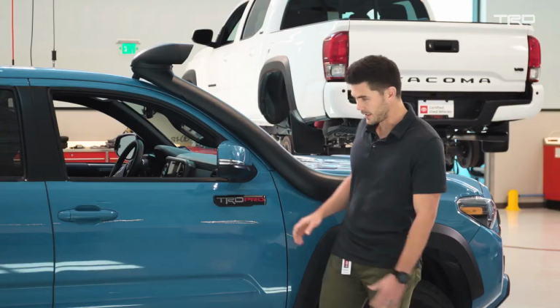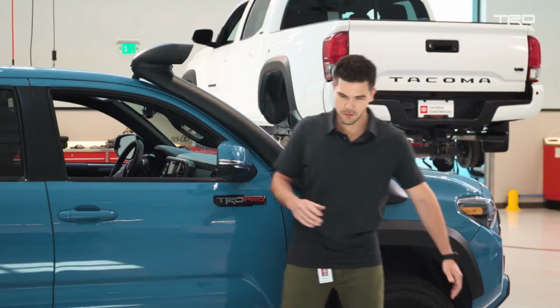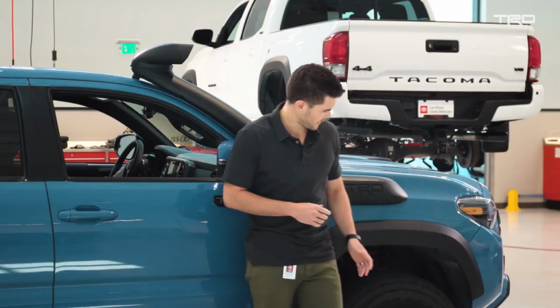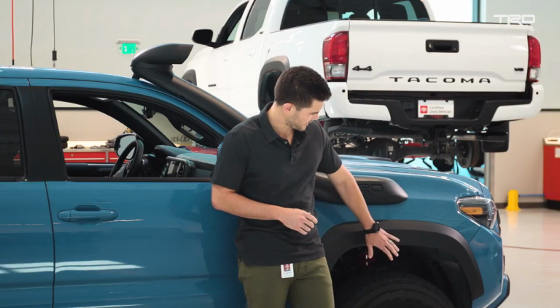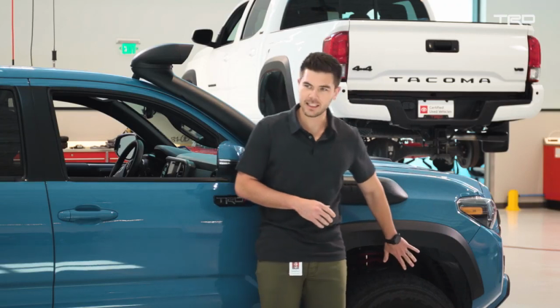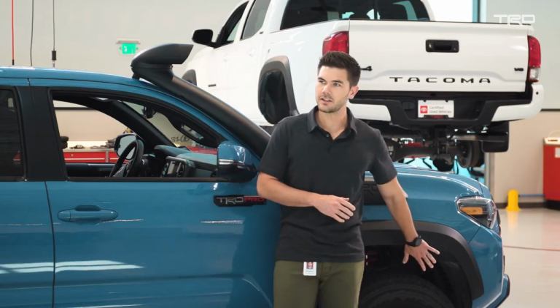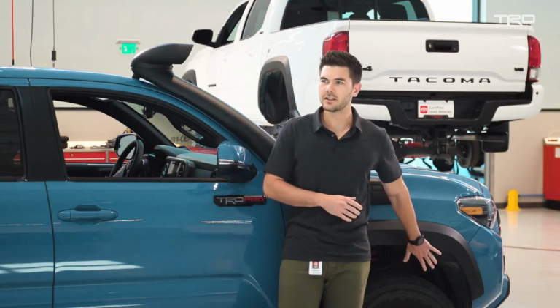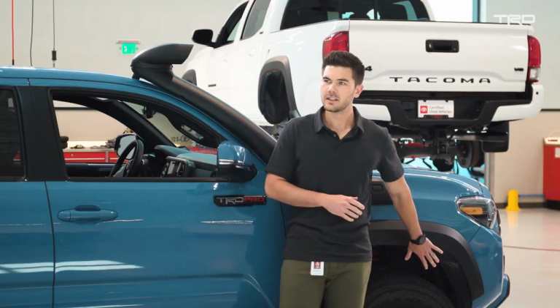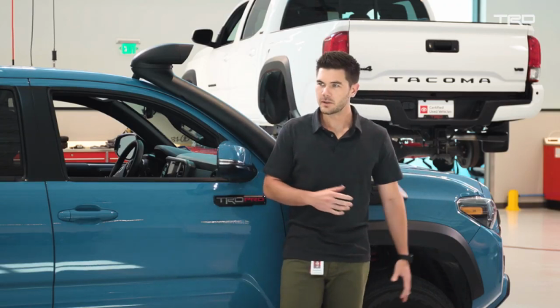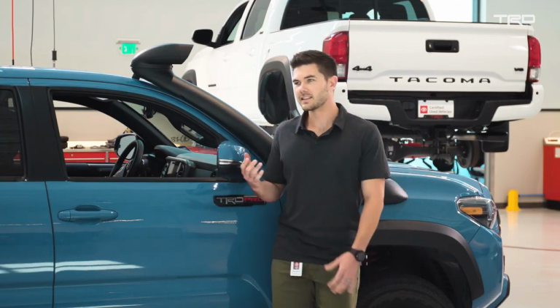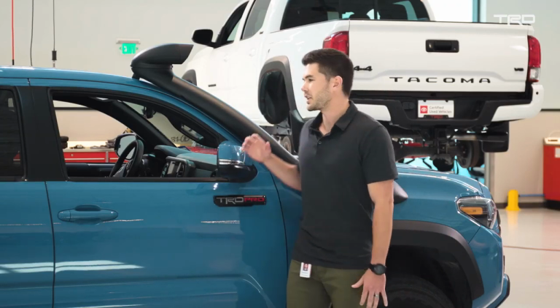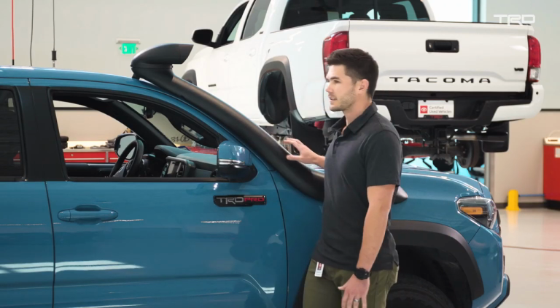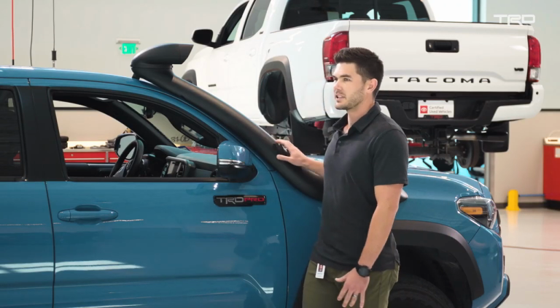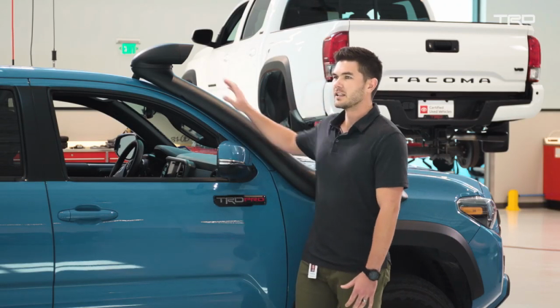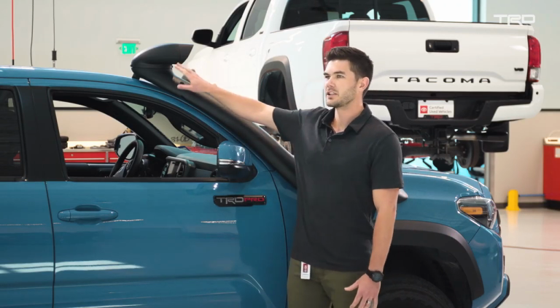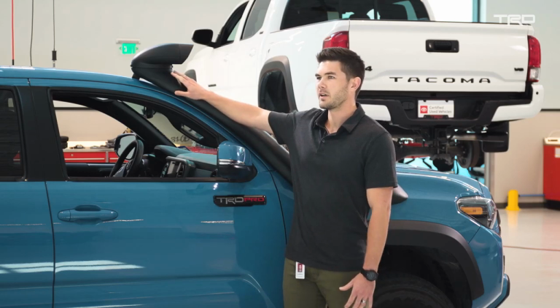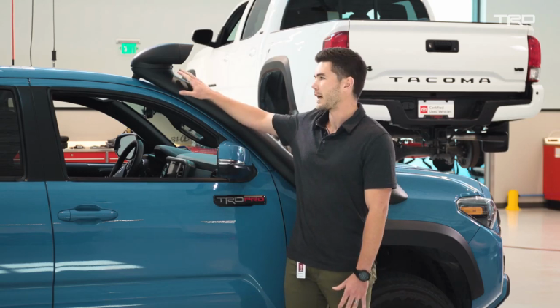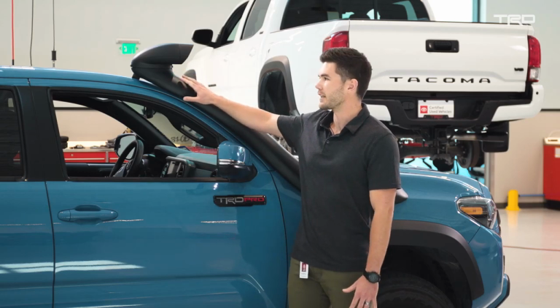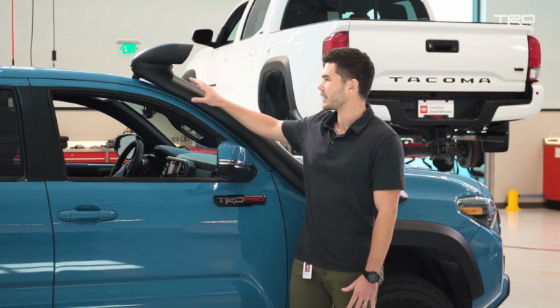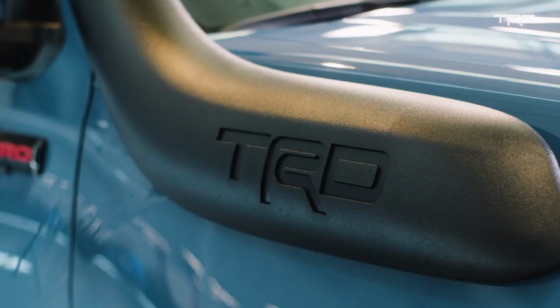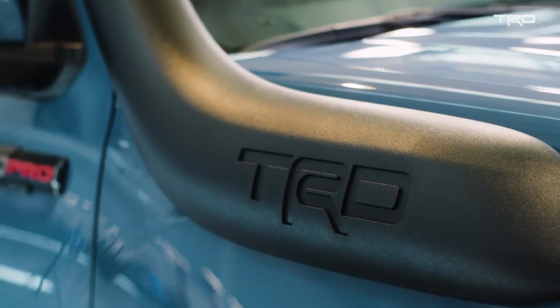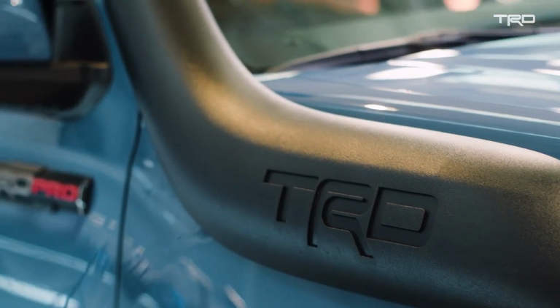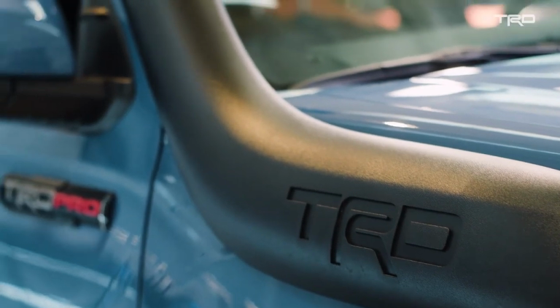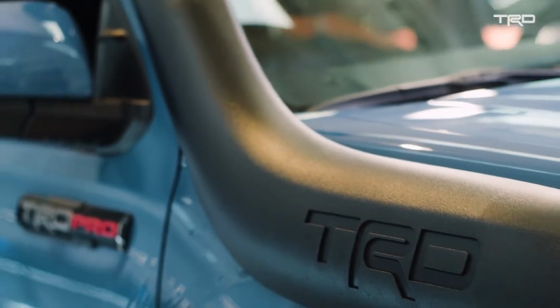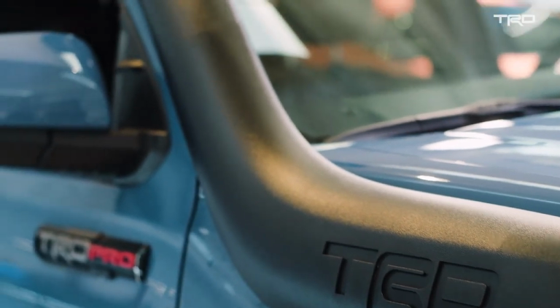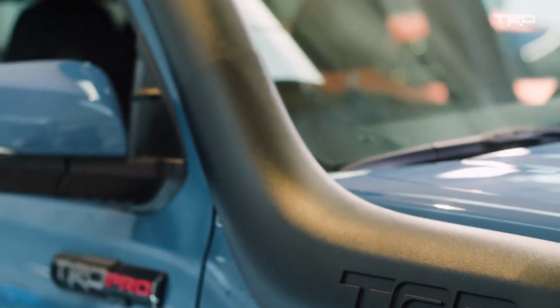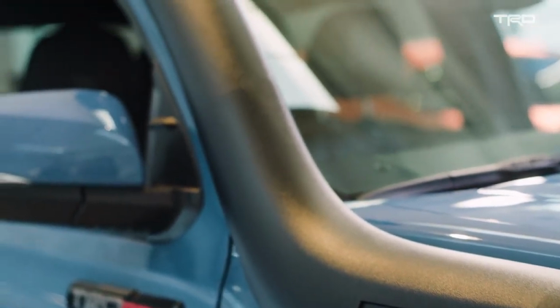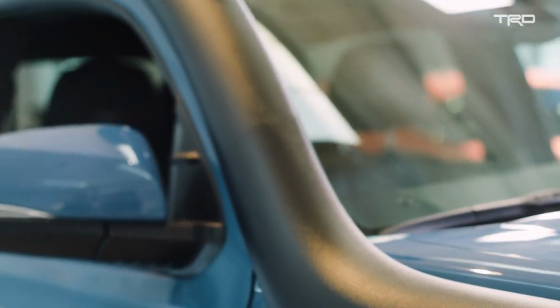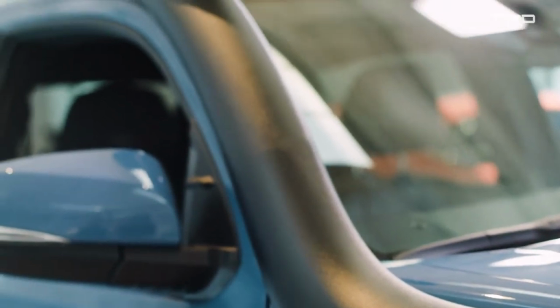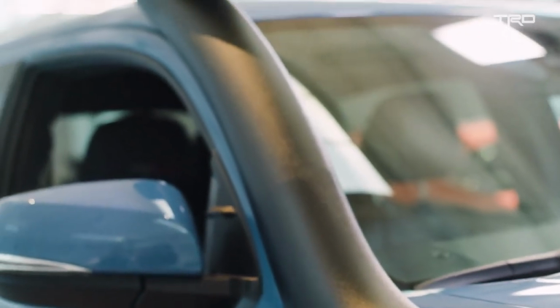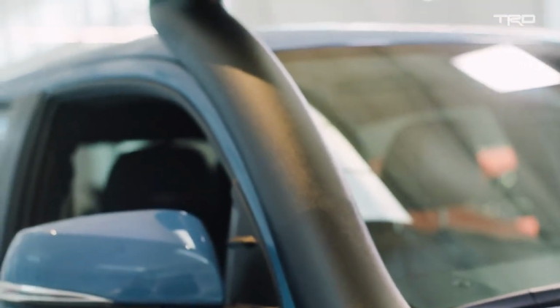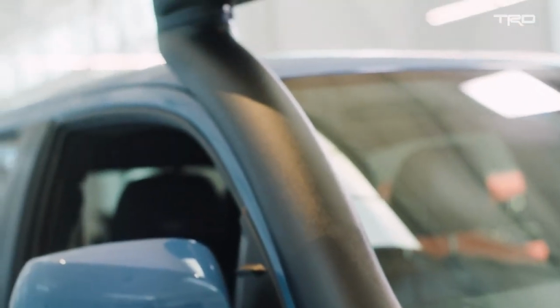The OEM intake position is actually under the fender, so what this does is change that position so that you're elevated — getting cooler, cleaner air out of the wheel well and taking it in at the roofline.